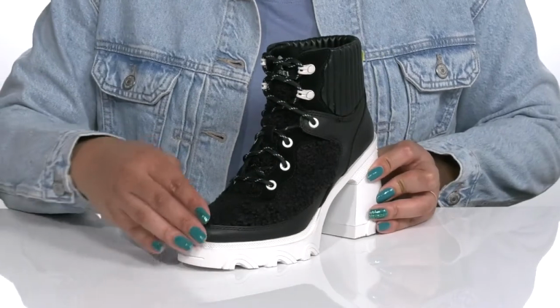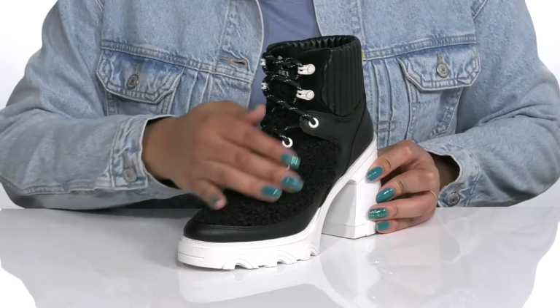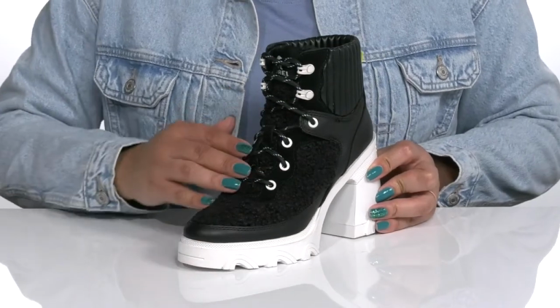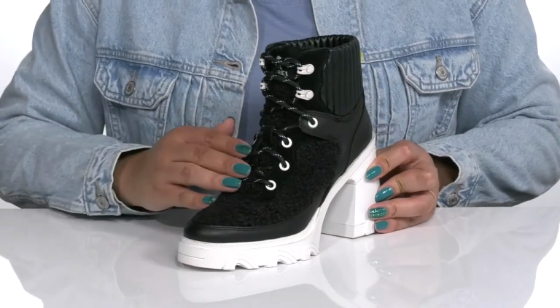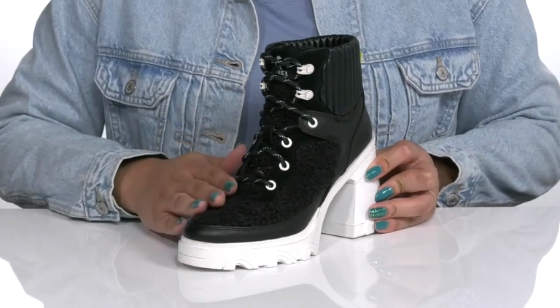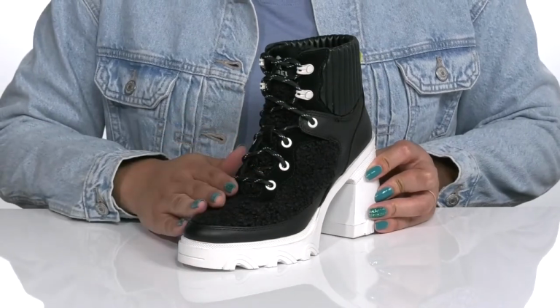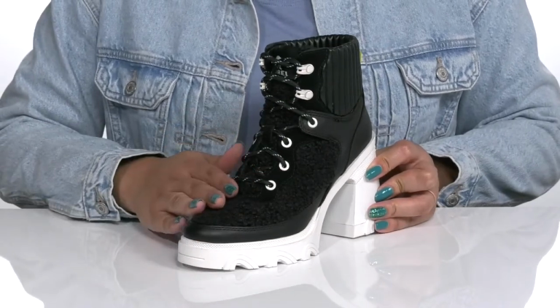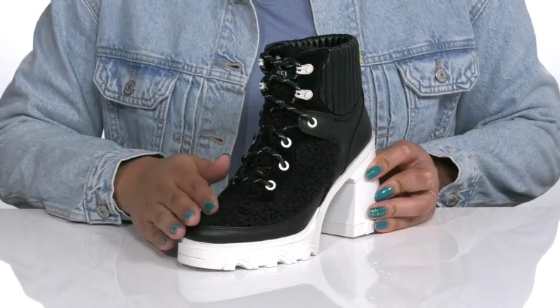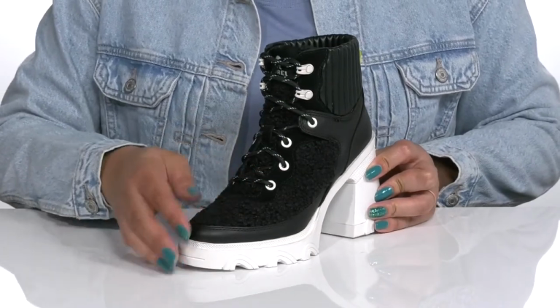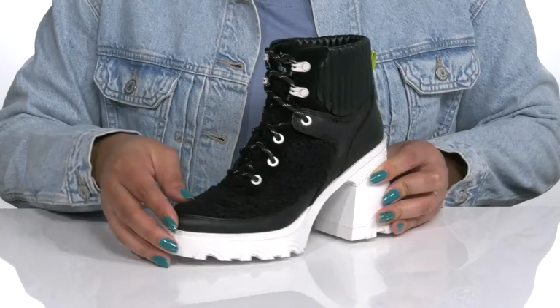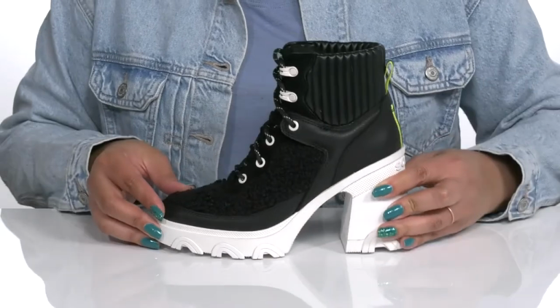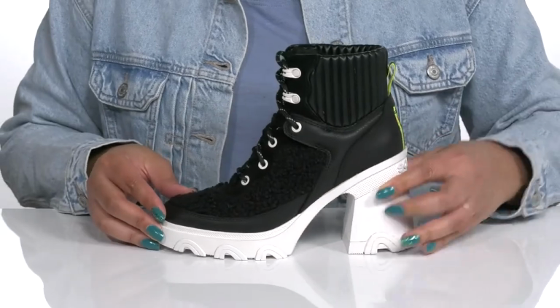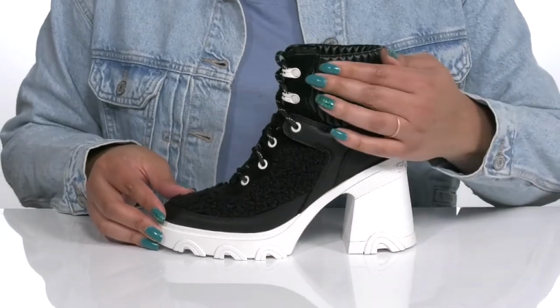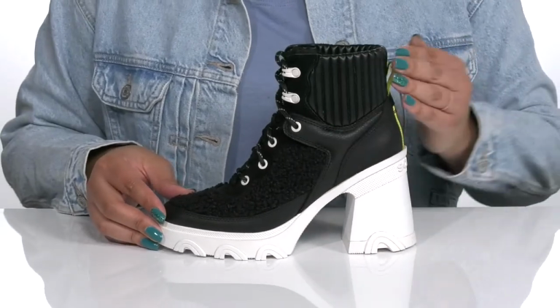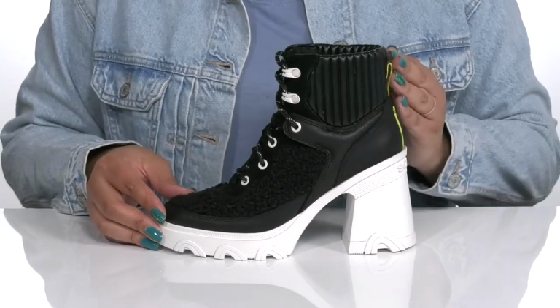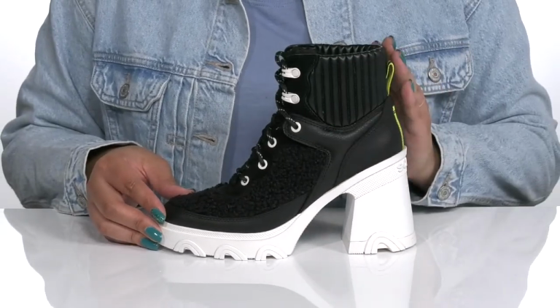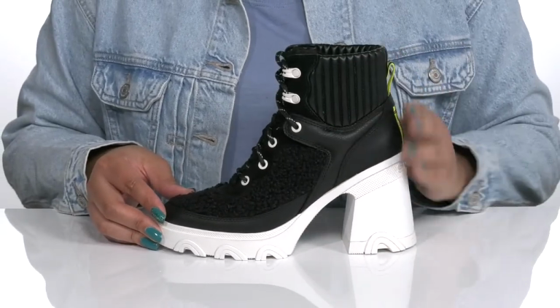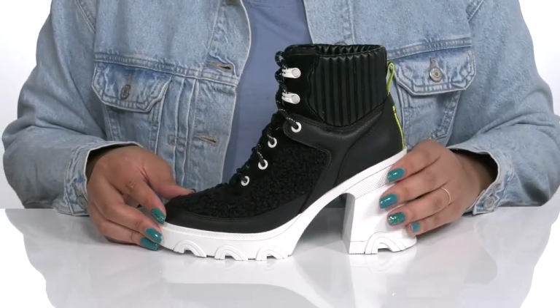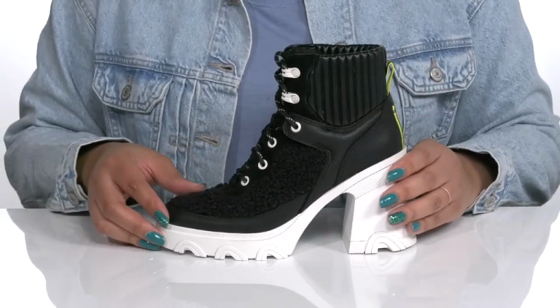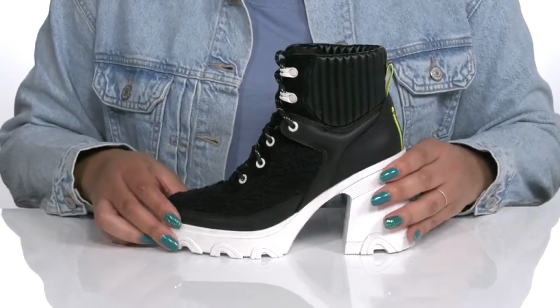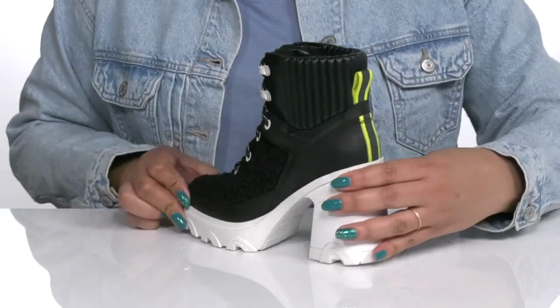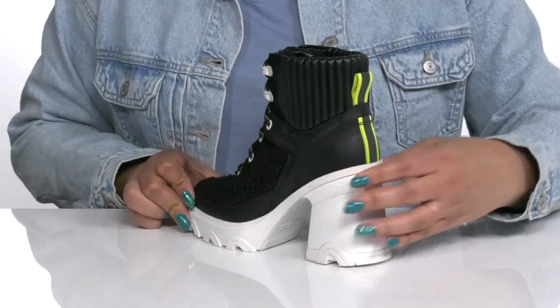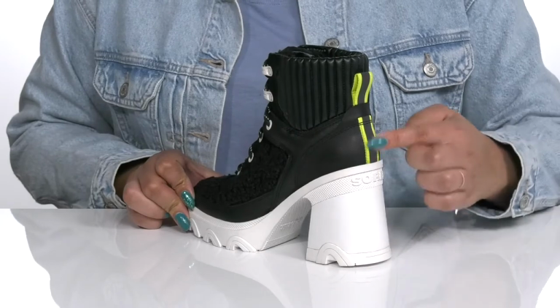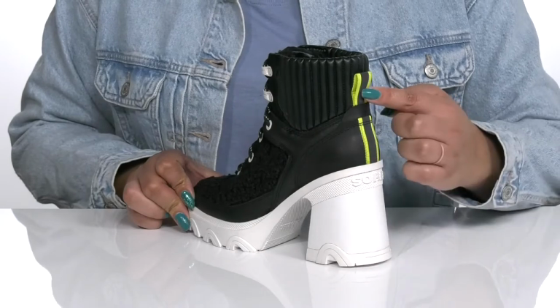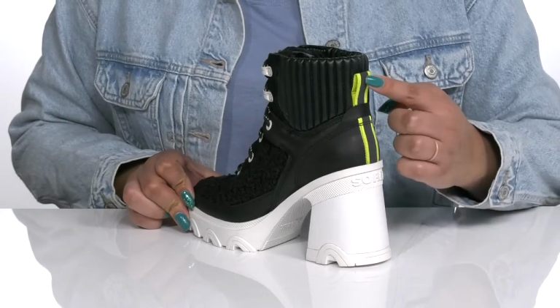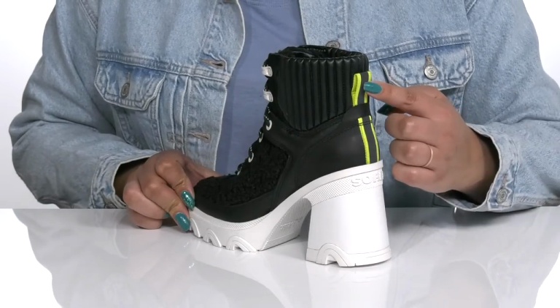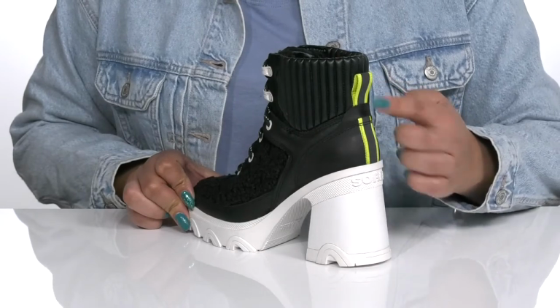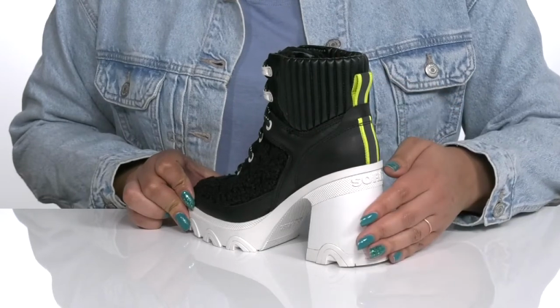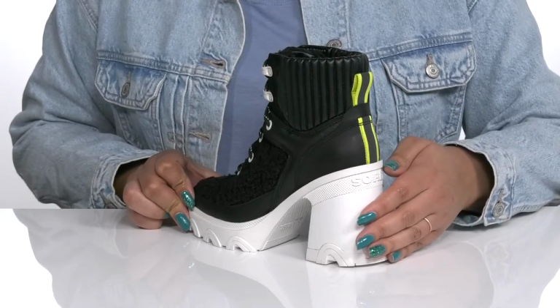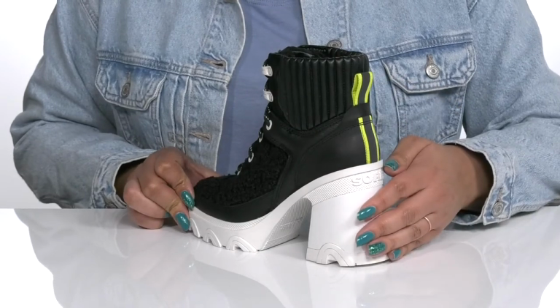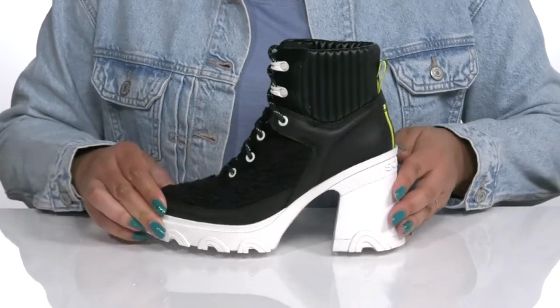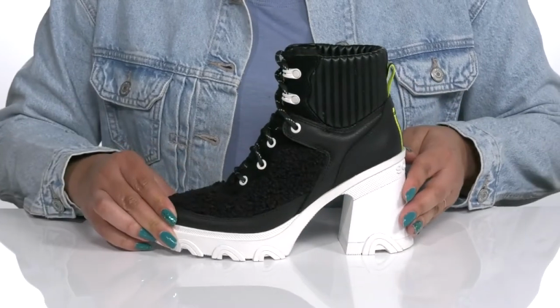They have a fuzzy texture on the vamp that adds contrast while giving you a trendy look, and a ribbed design that wraps around the ankle for added style. There are also some reflective details on the pull loop so you can stay visible at all times.